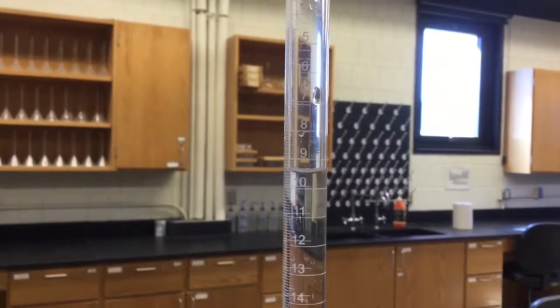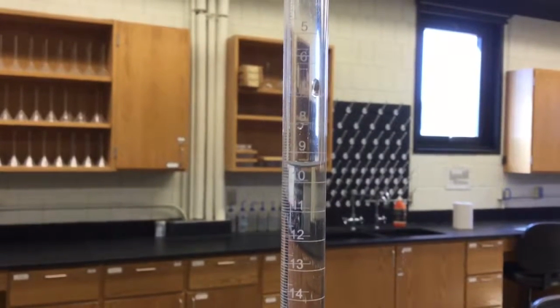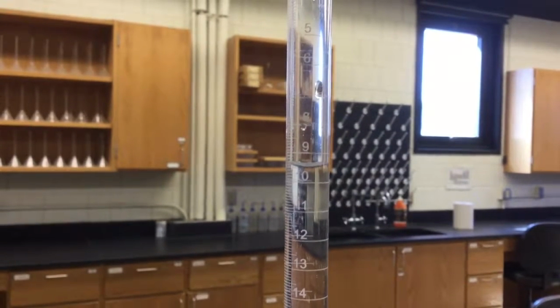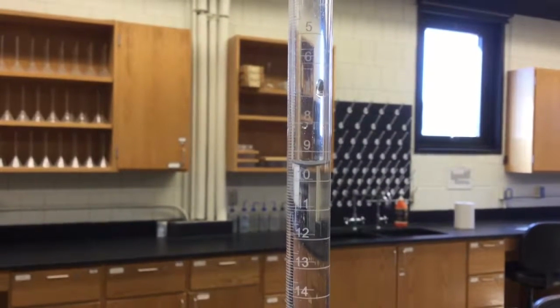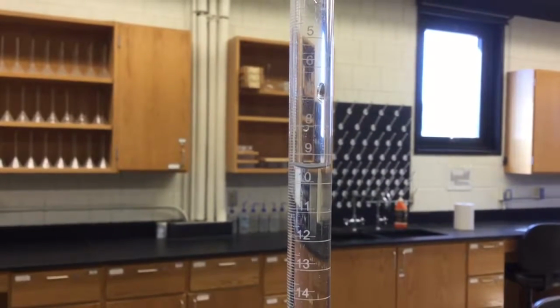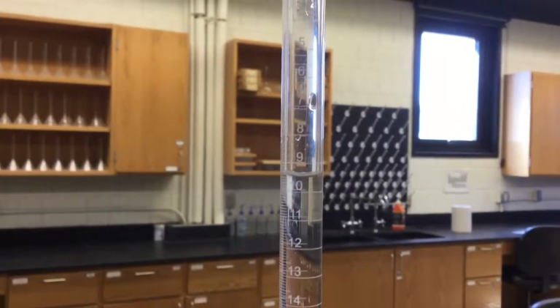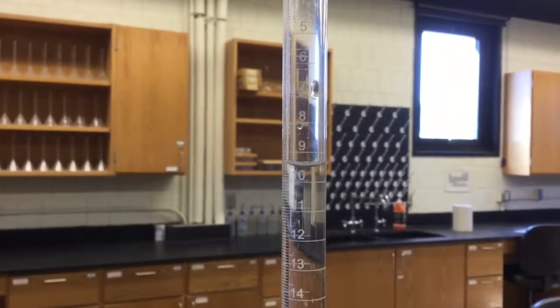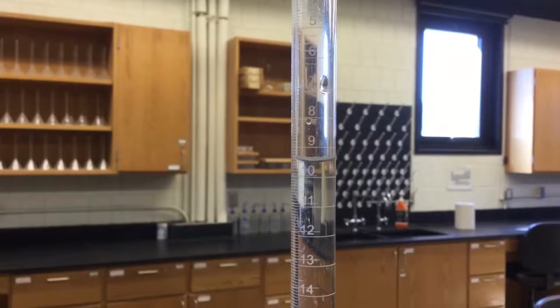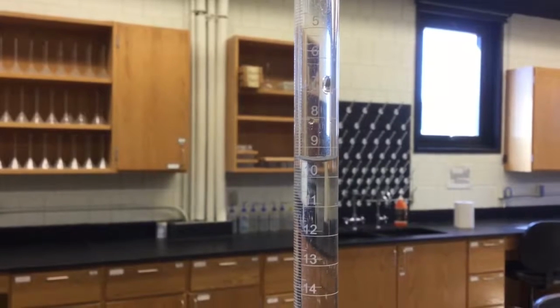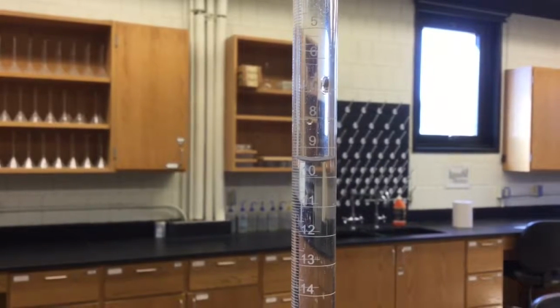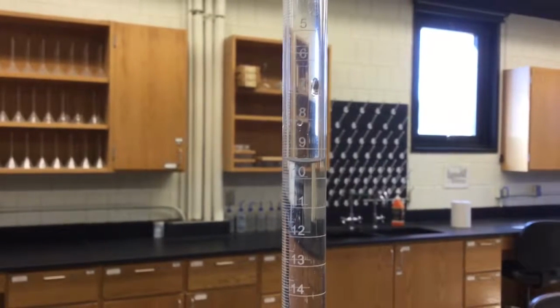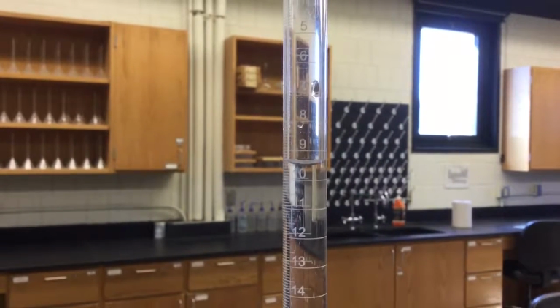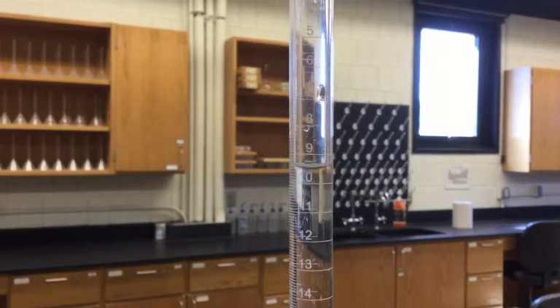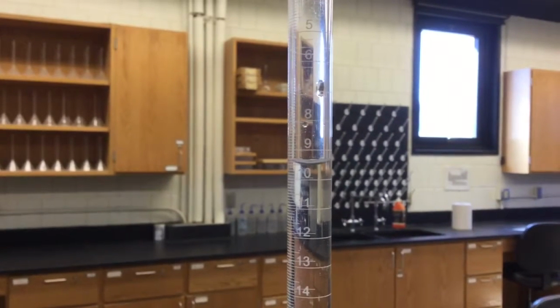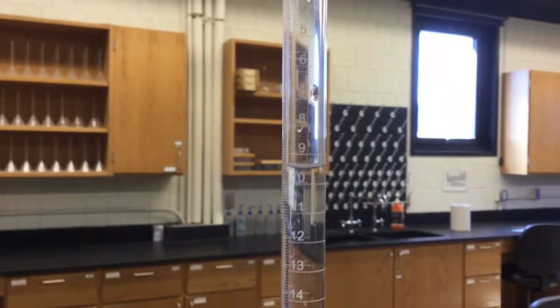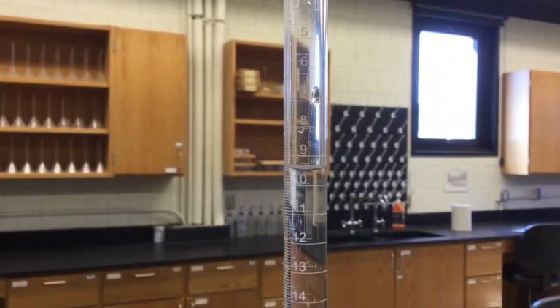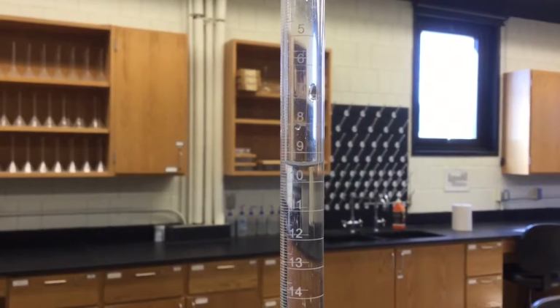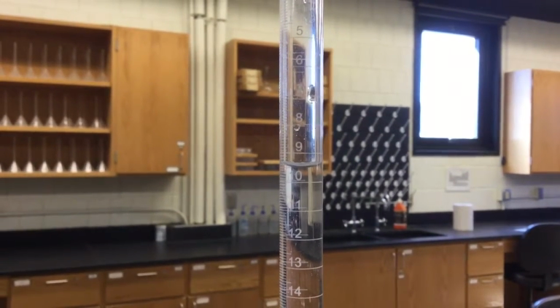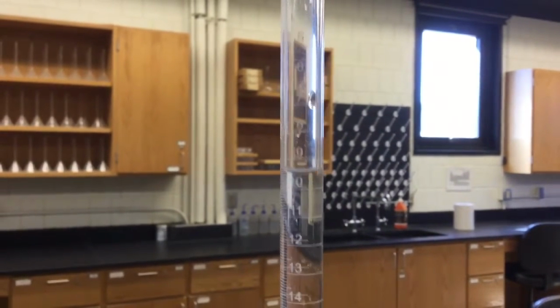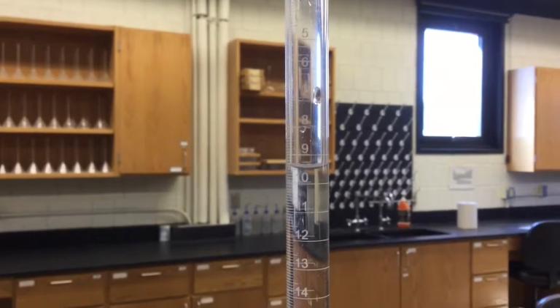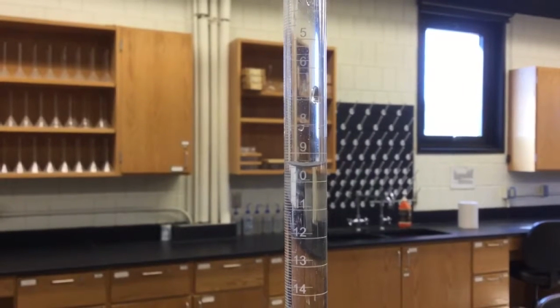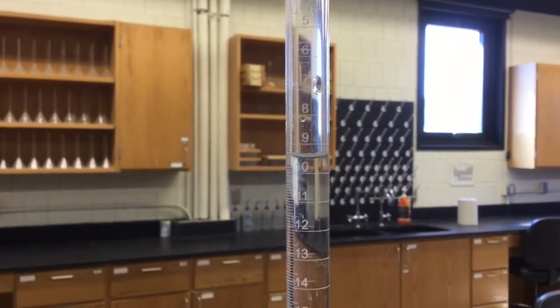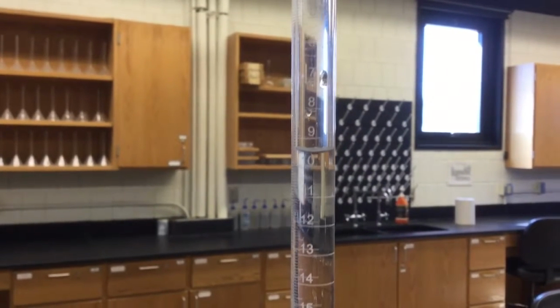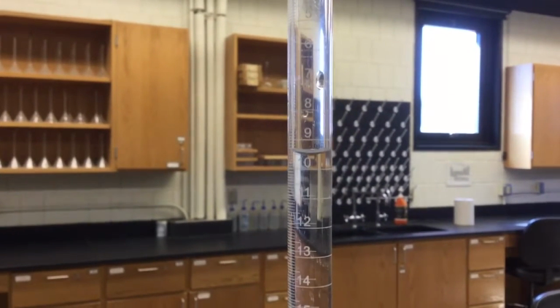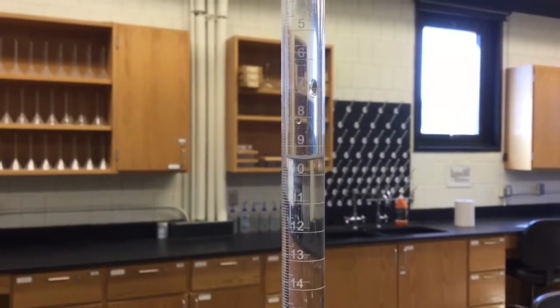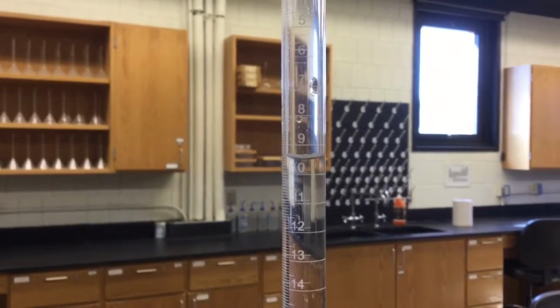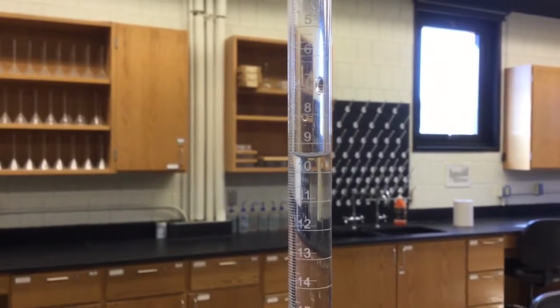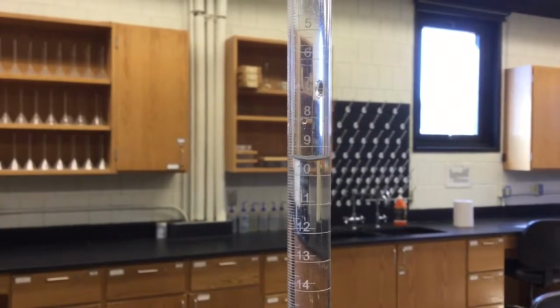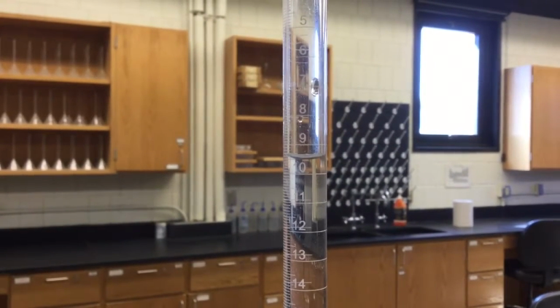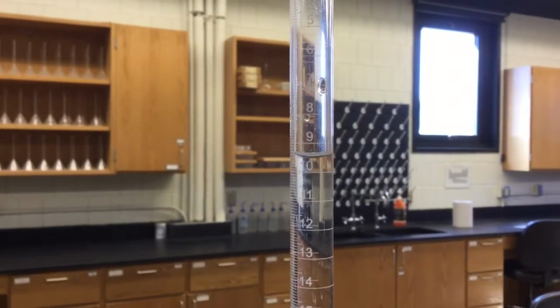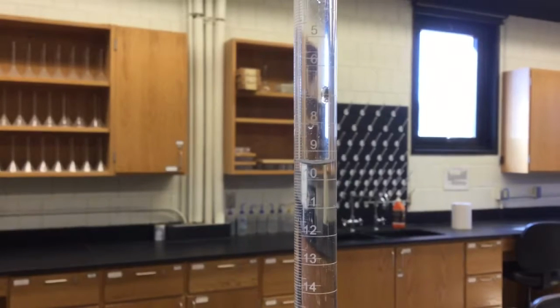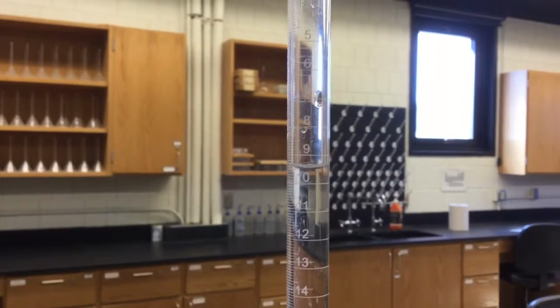Okay guys, since I had poor time management skills during class today, you were unable to see the titration portion of the lab. So this is my attempt at making a video to demonstrate it.